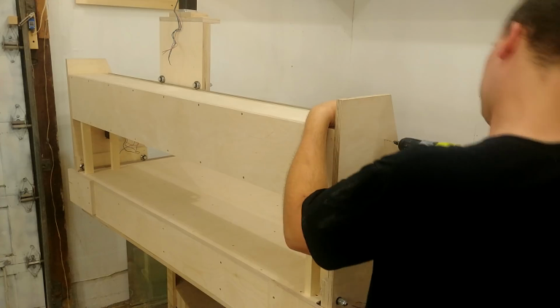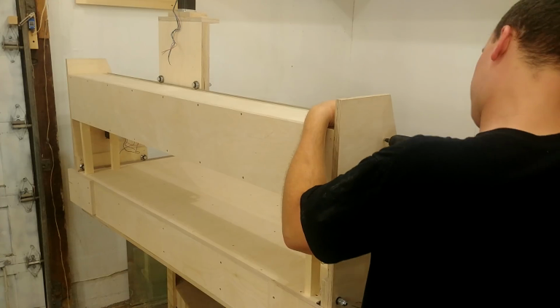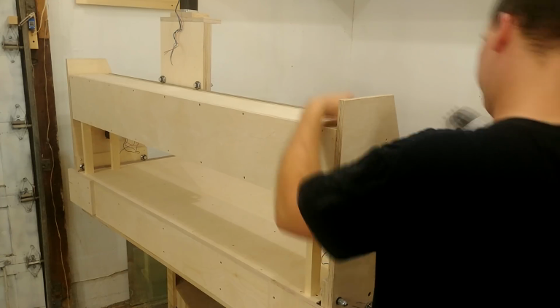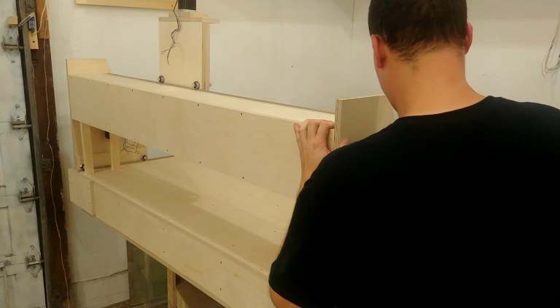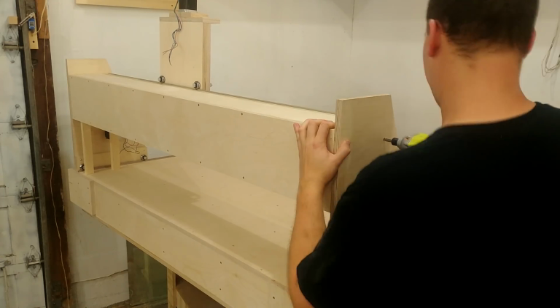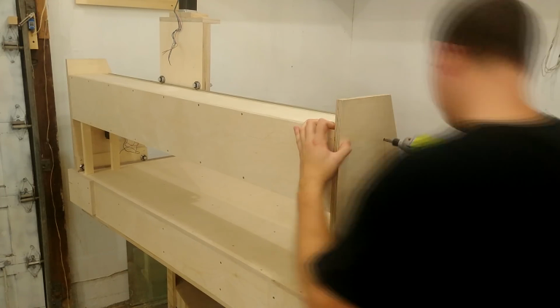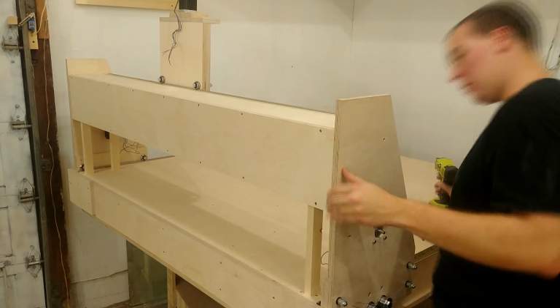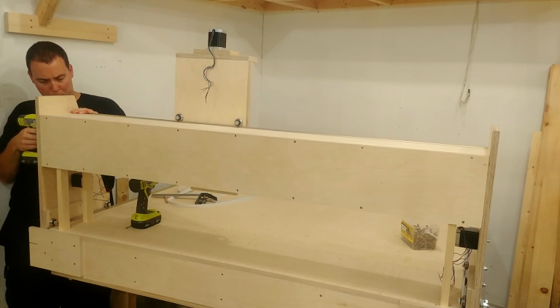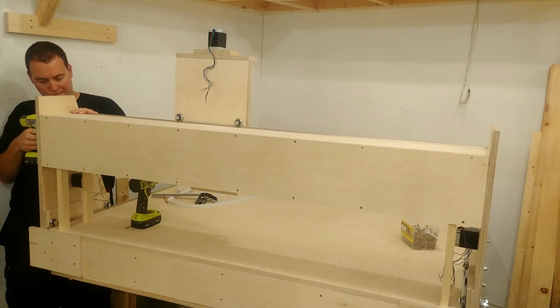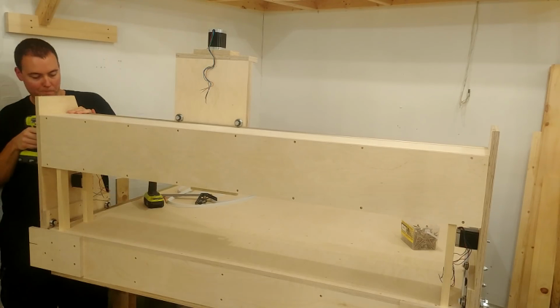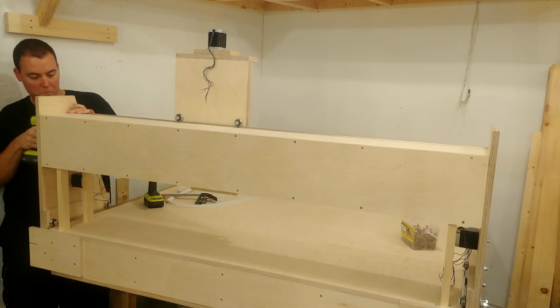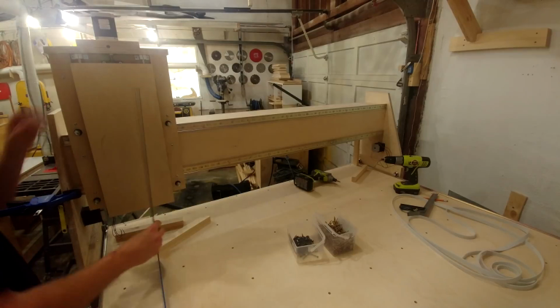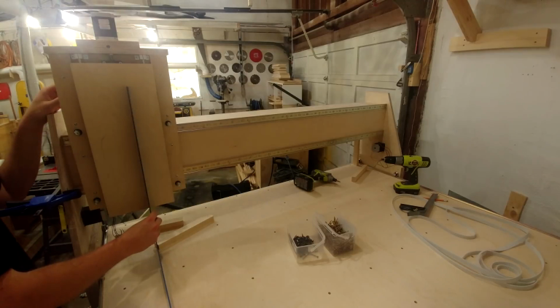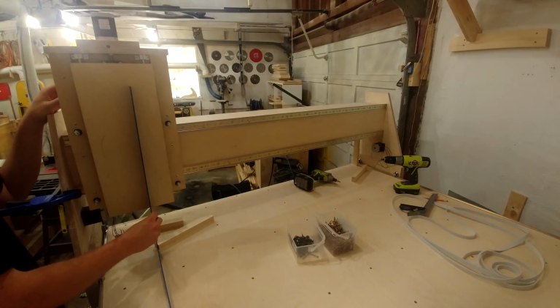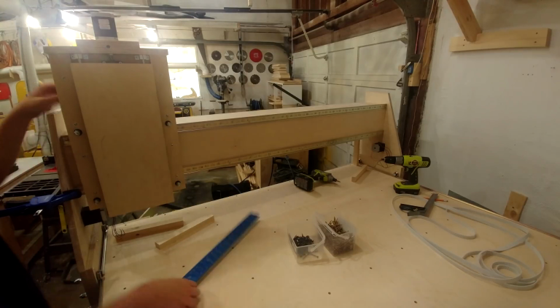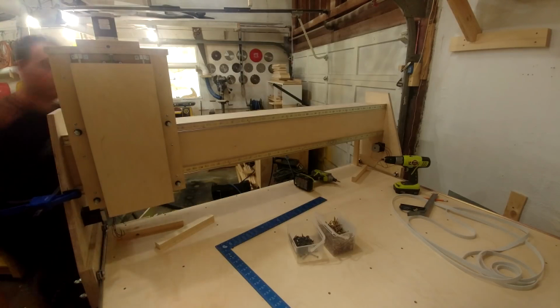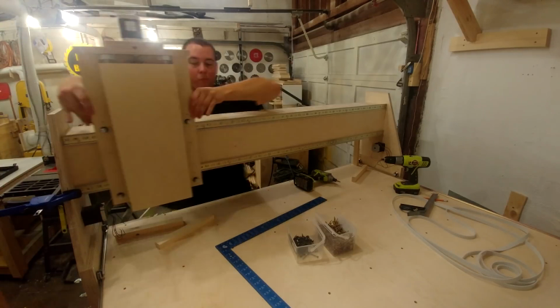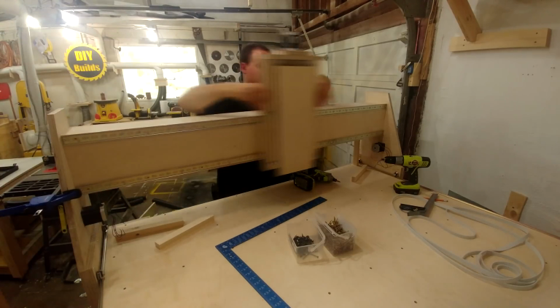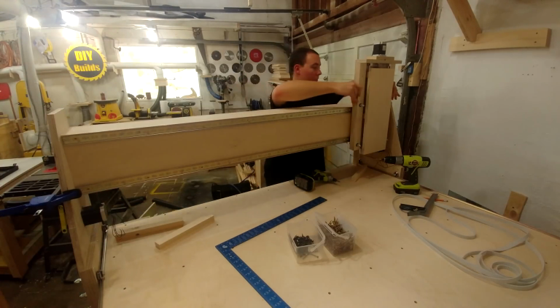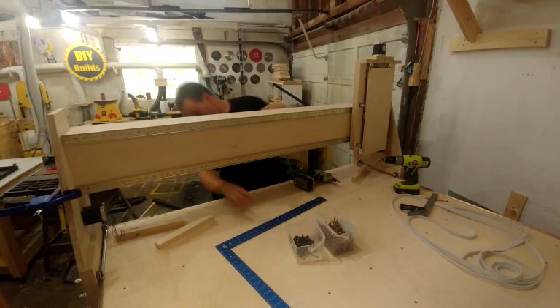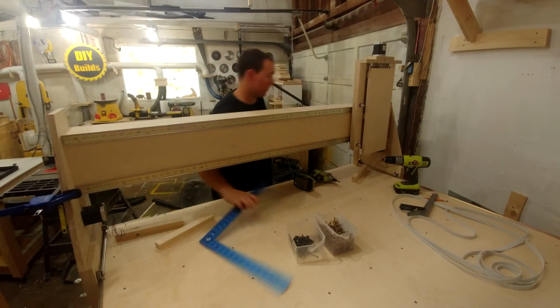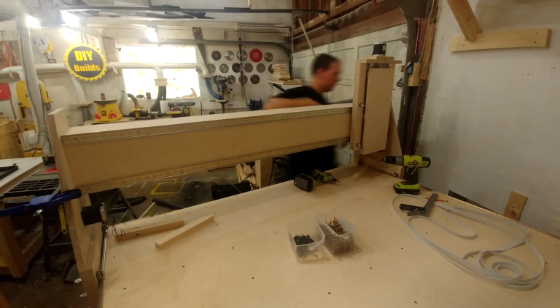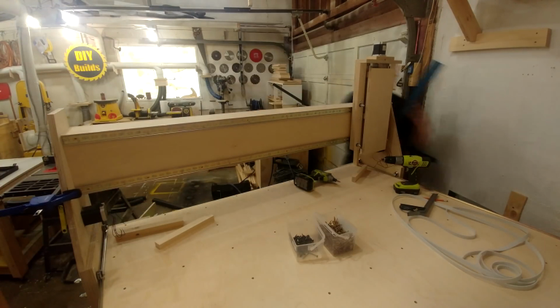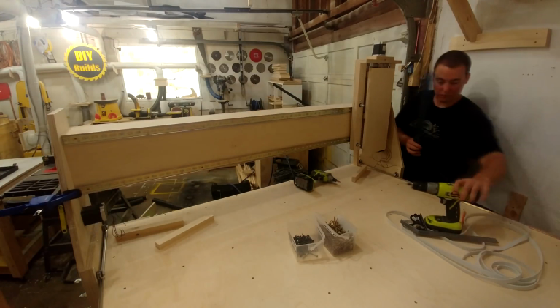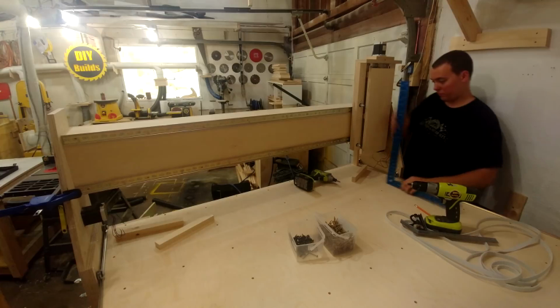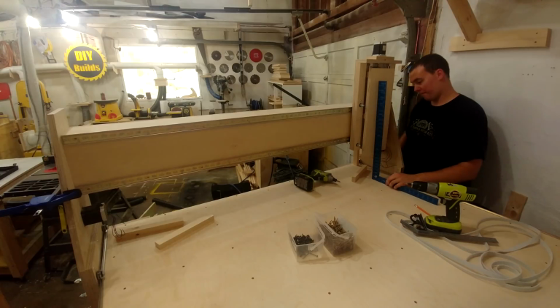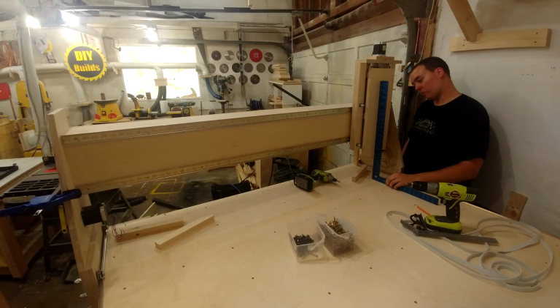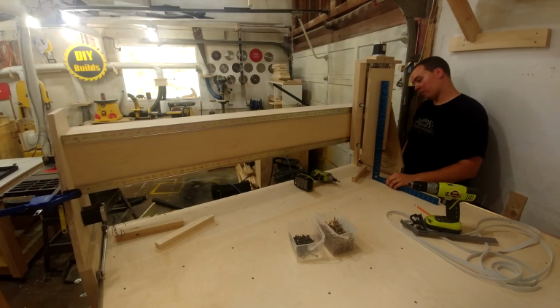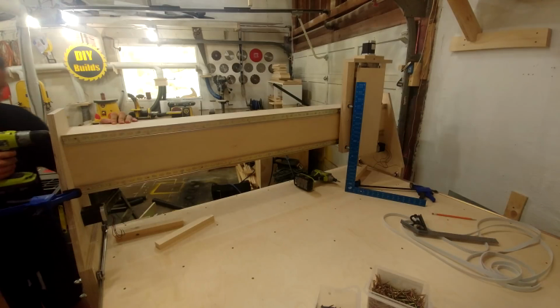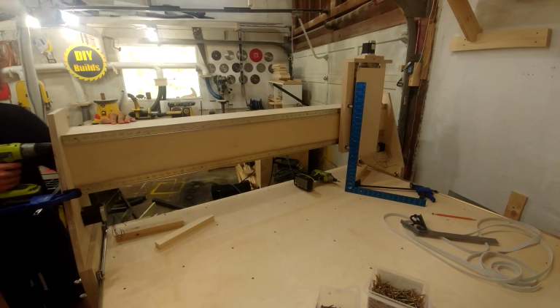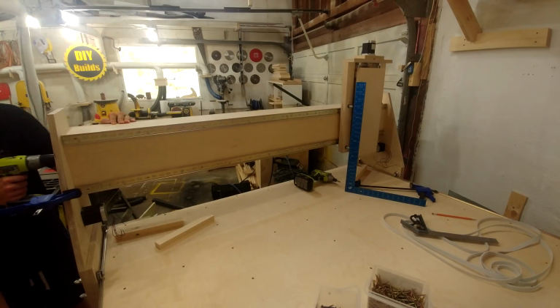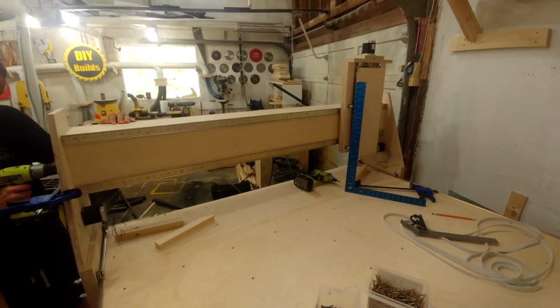I drove in only one screw on each end to act as a pivot point, so I can twist and change the direction of the Z-axis, checking with a square against the table. After everything measured up square, I drove in all the screws at each end.